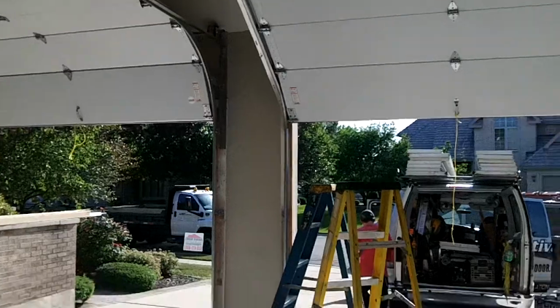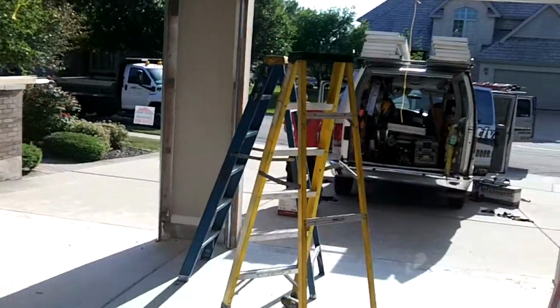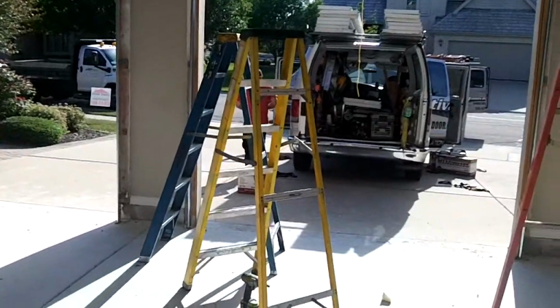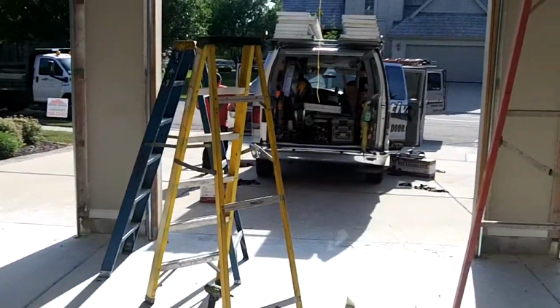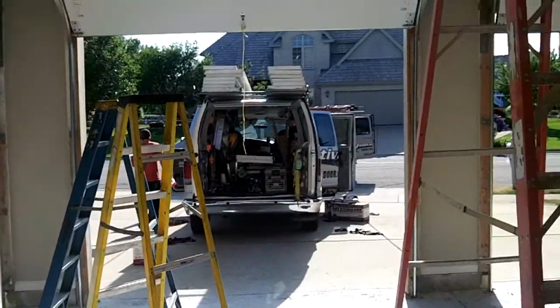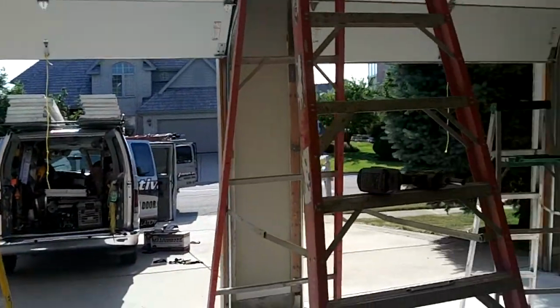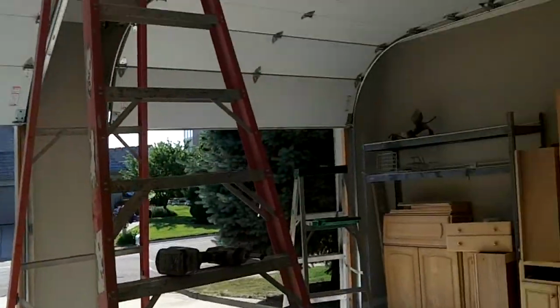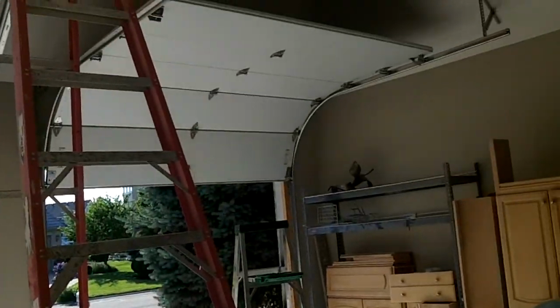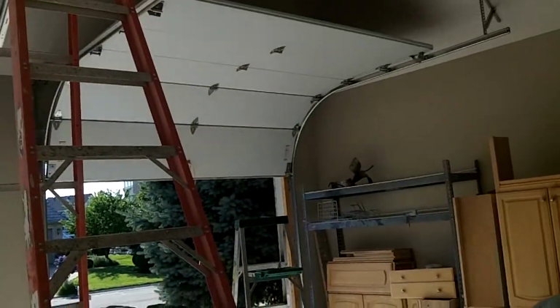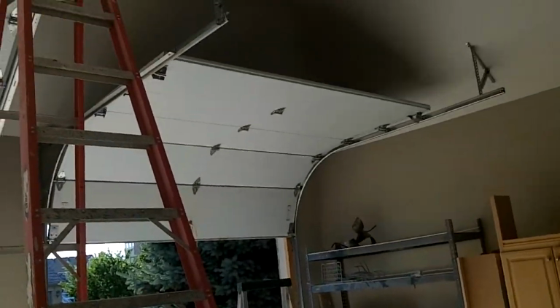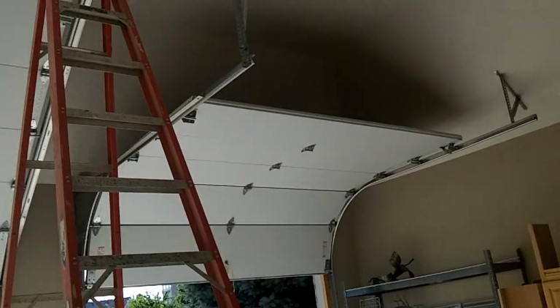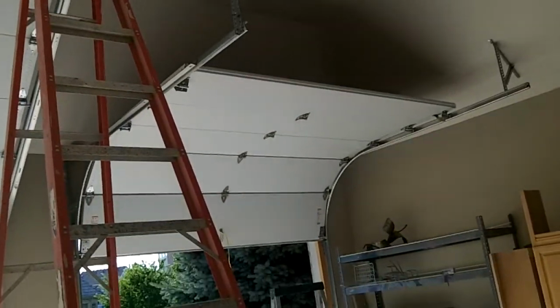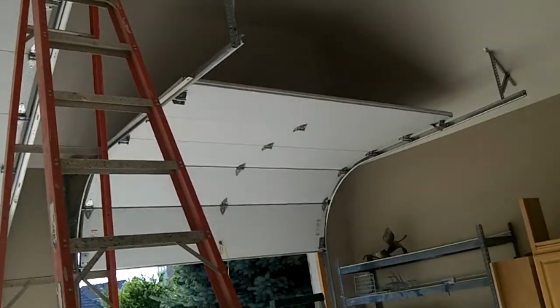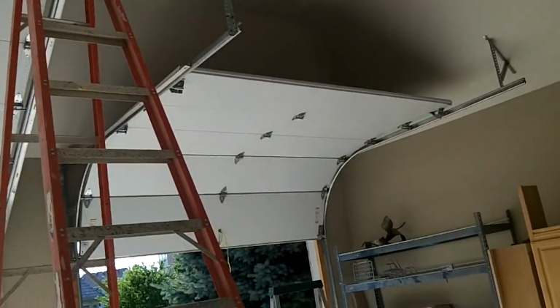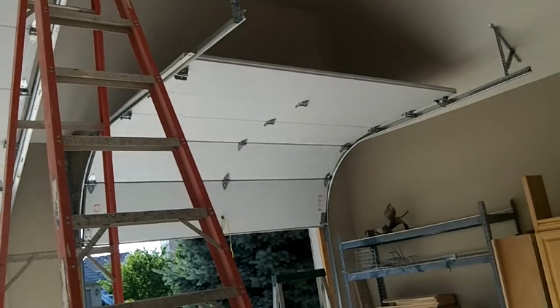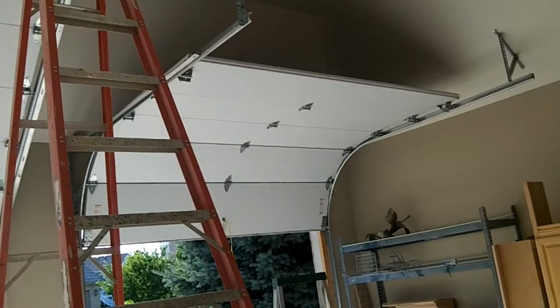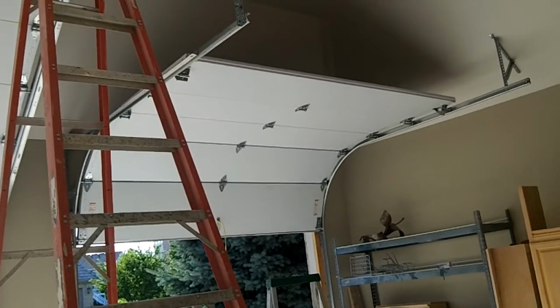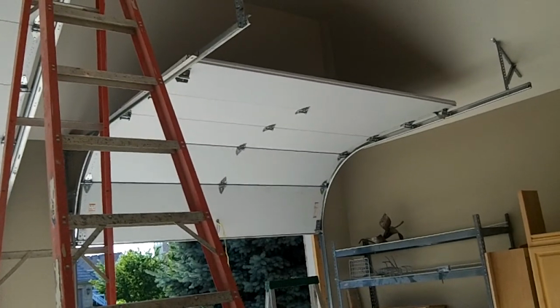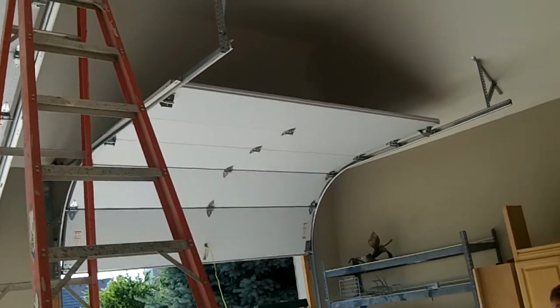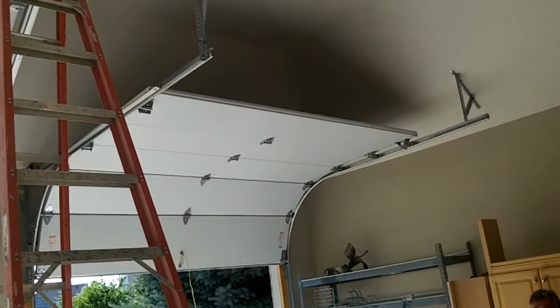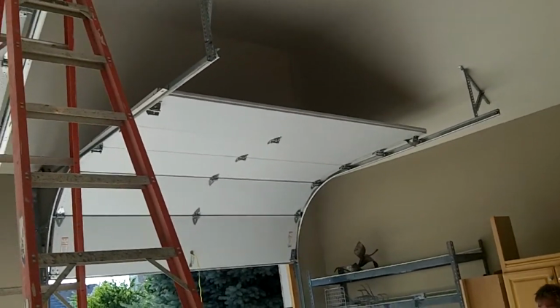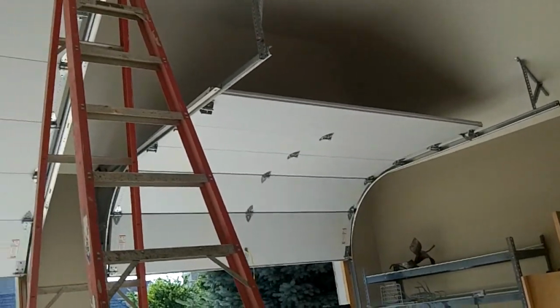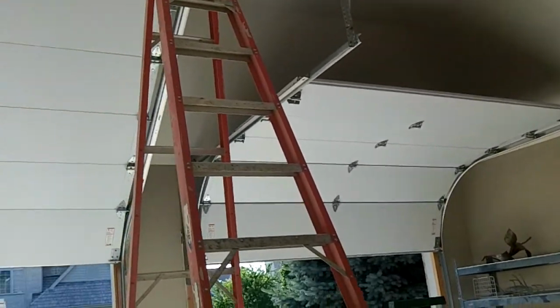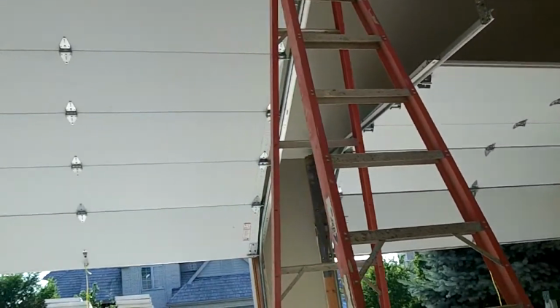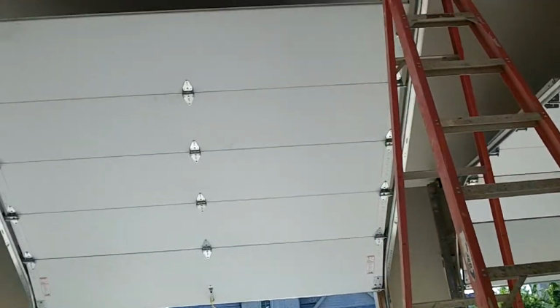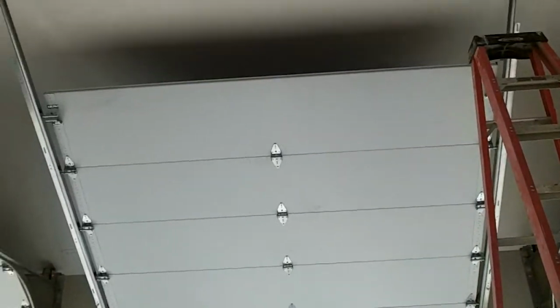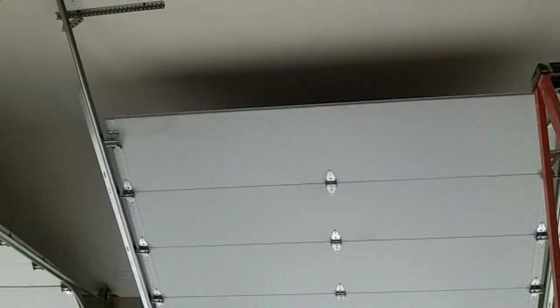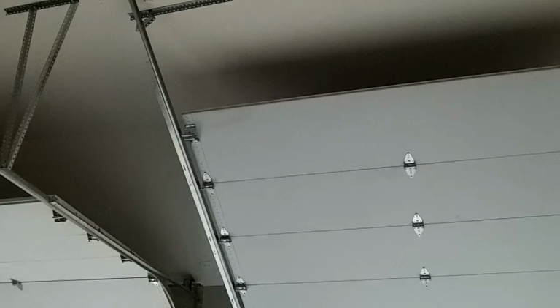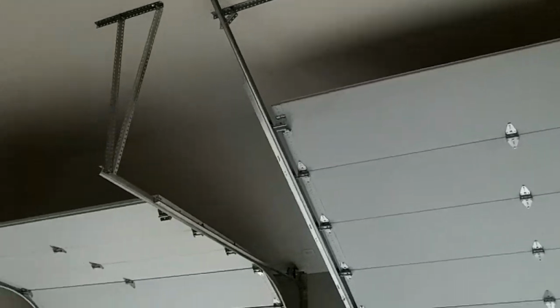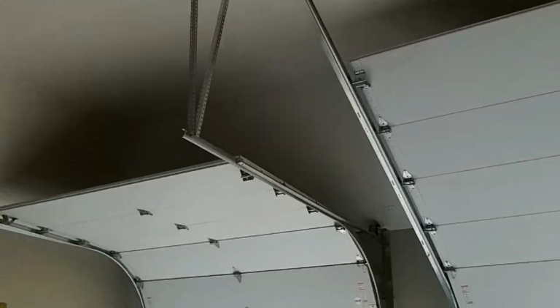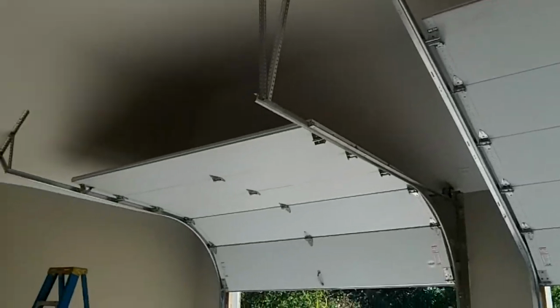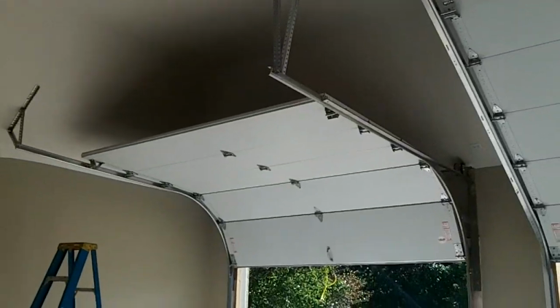Hi, how you doing? This is Mike with Innovative Garage Door. It's part two of a custom installation of three 9x8 CHI doors.